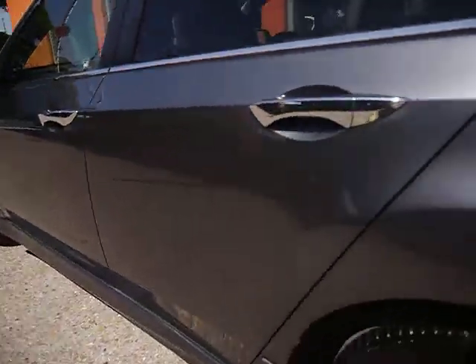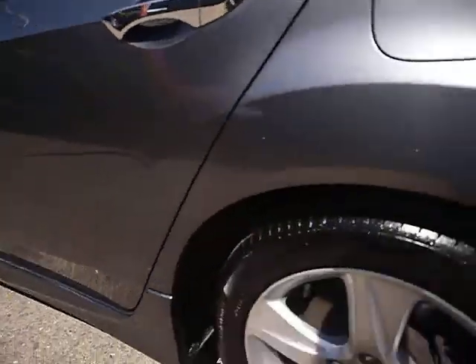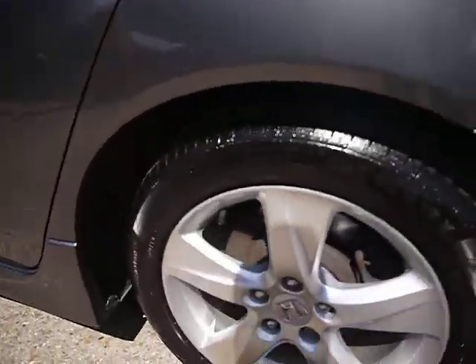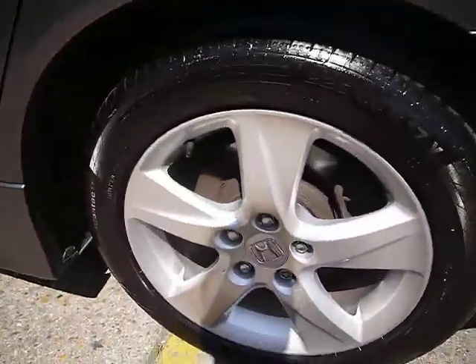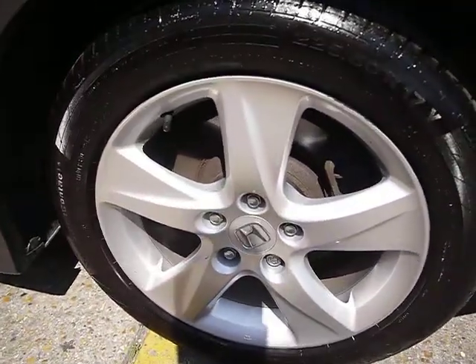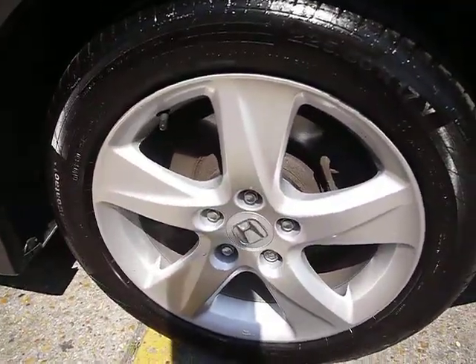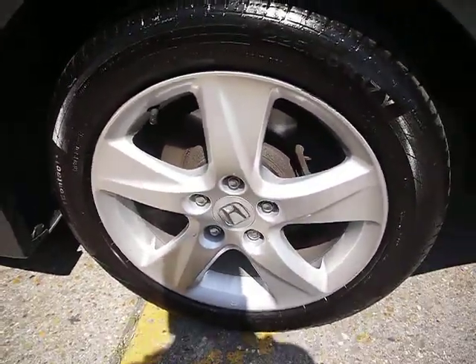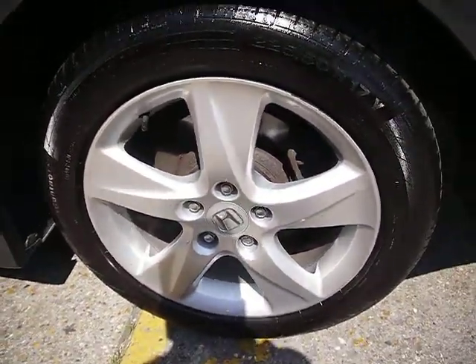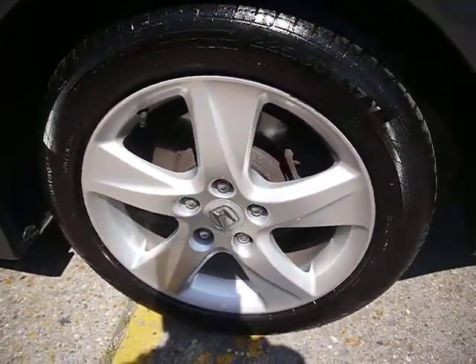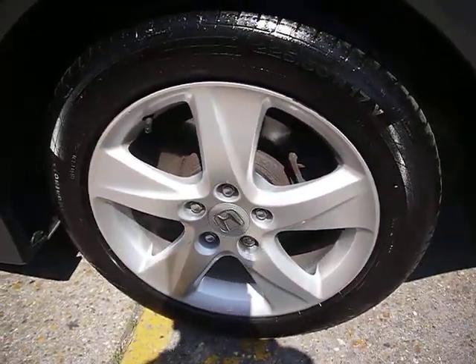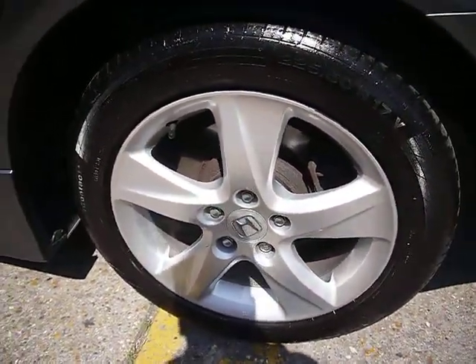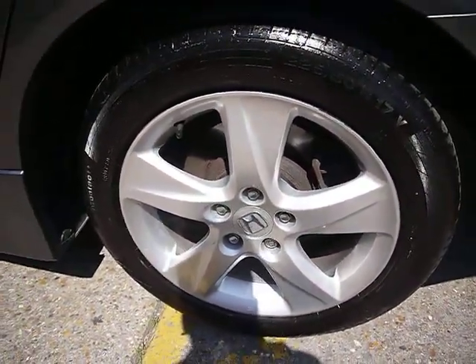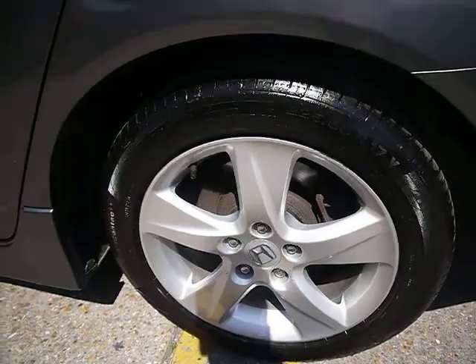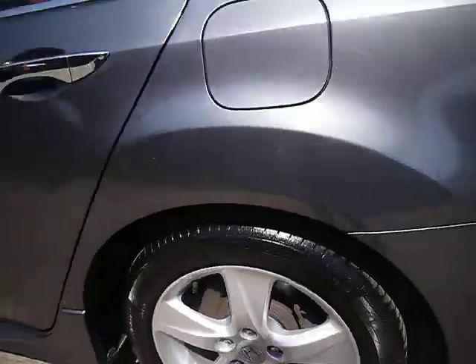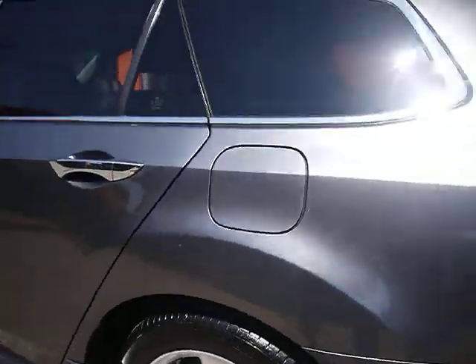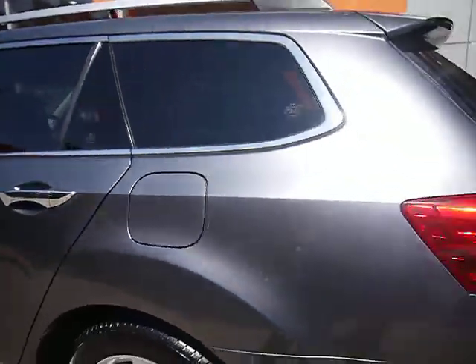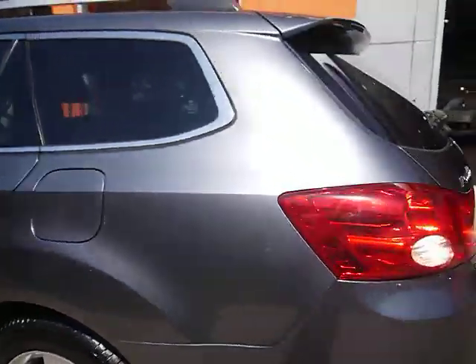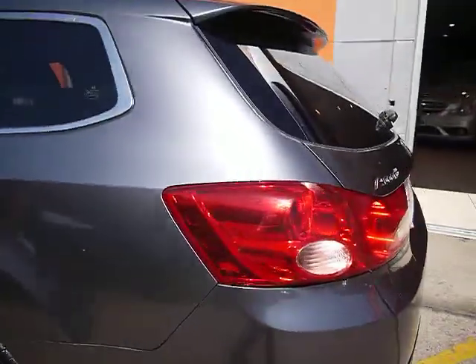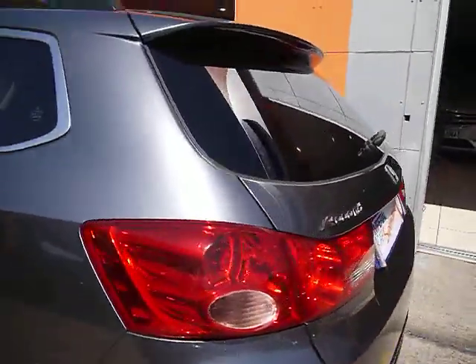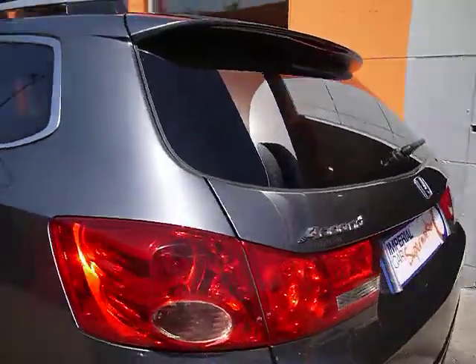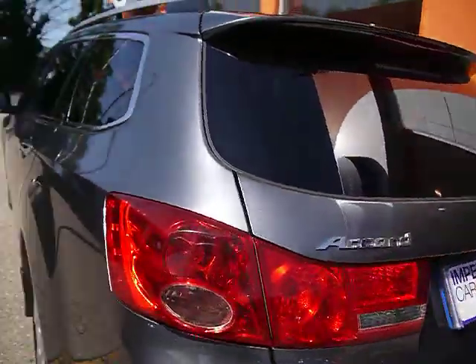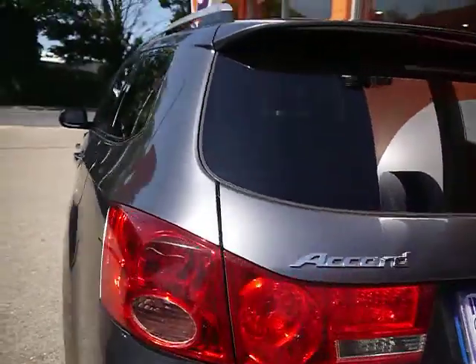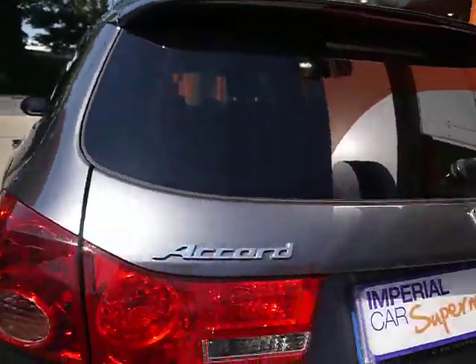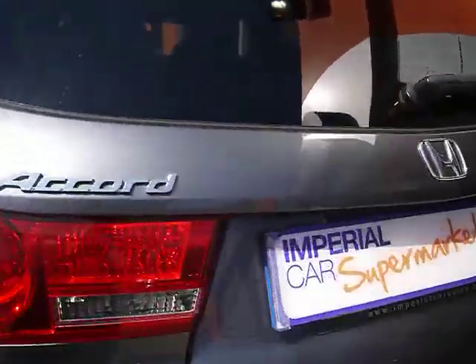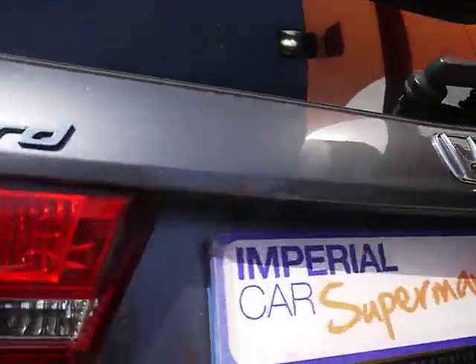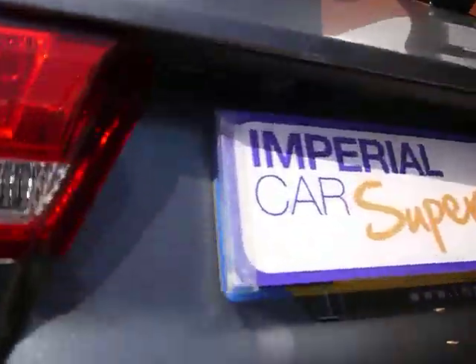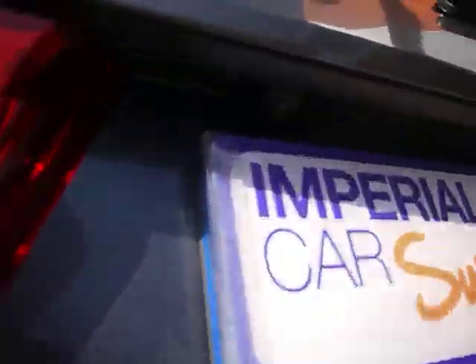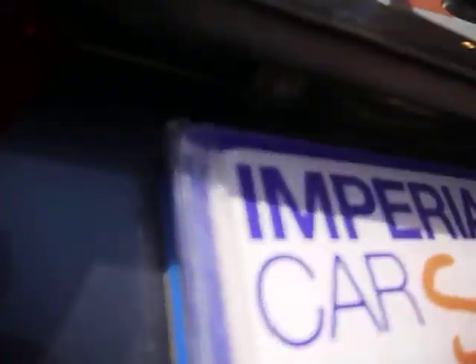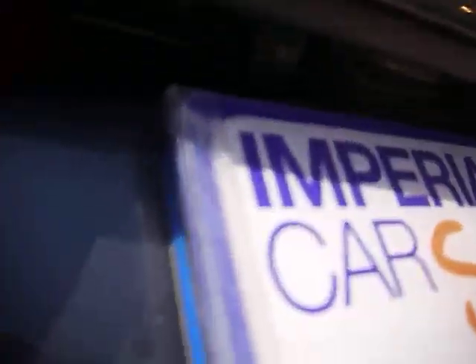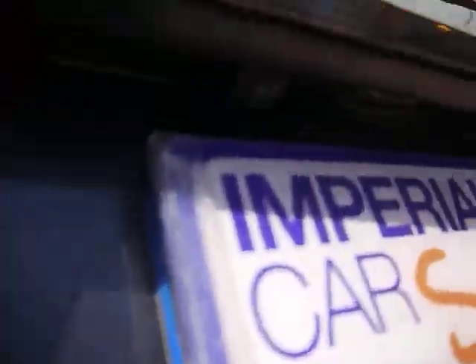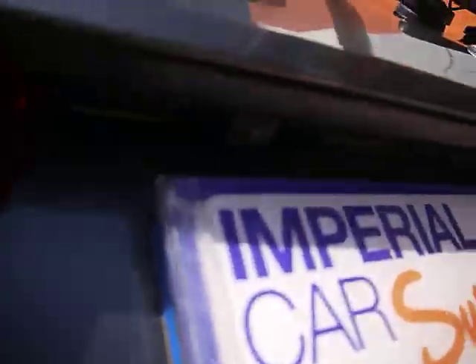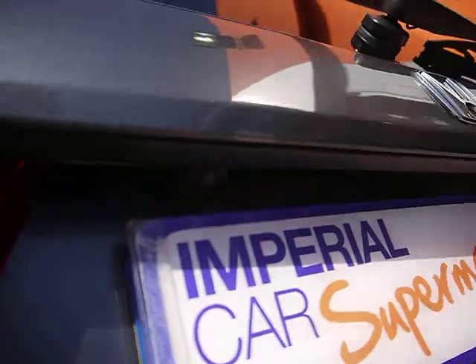All four alloy wheels are also in great condition, showing little signs of kerbing. On the rear we also have a parking camera which I'll show you once we're inside.